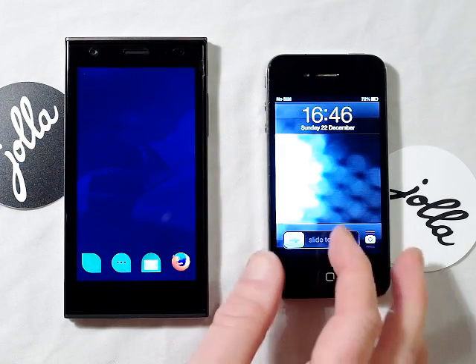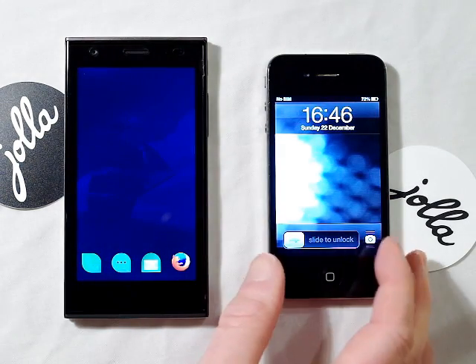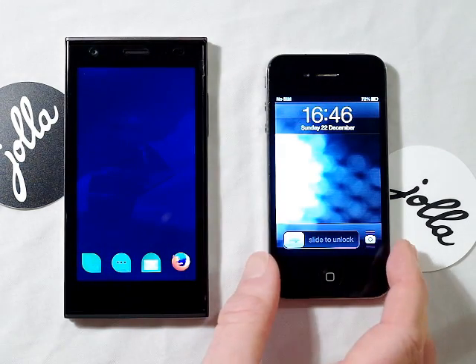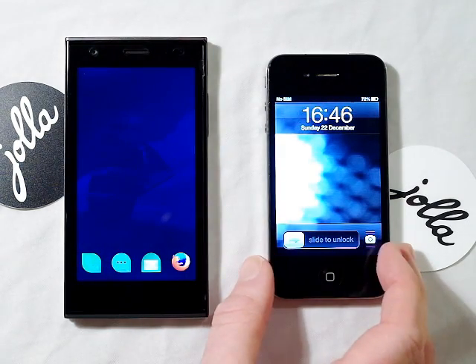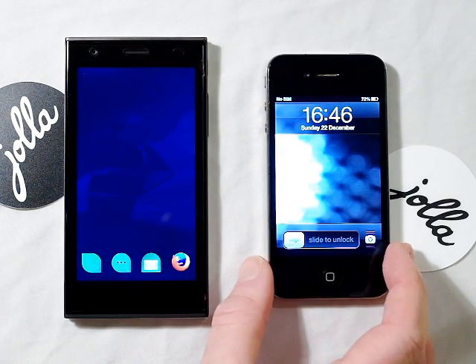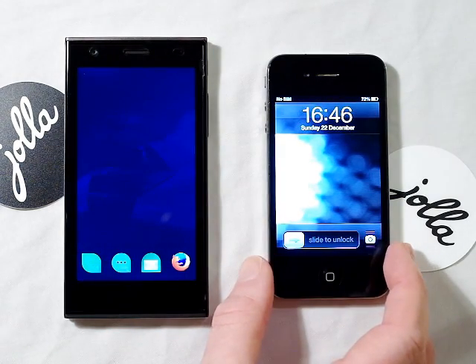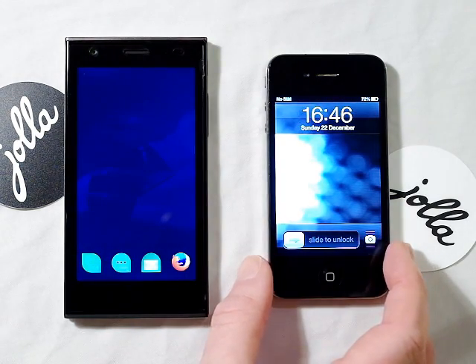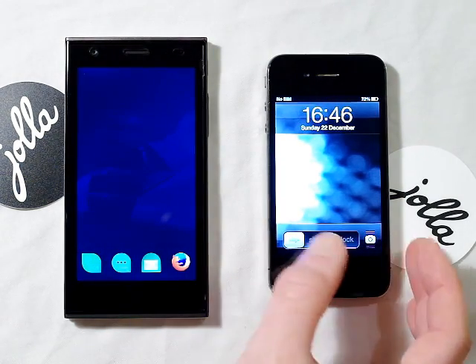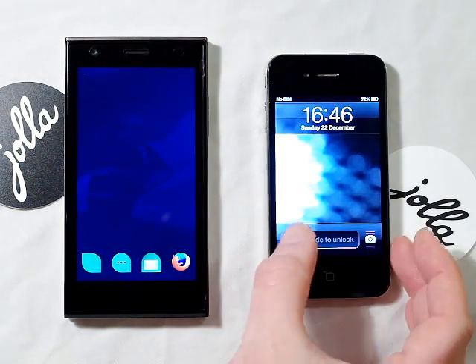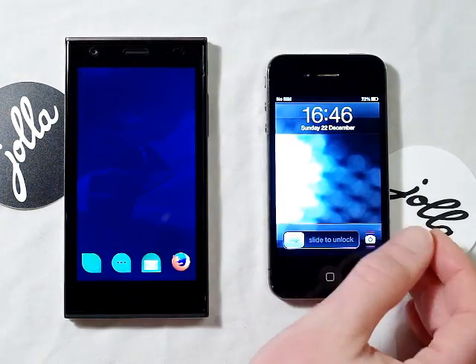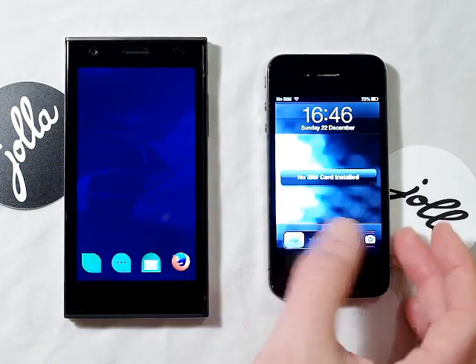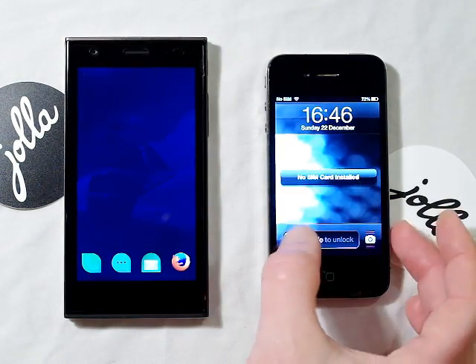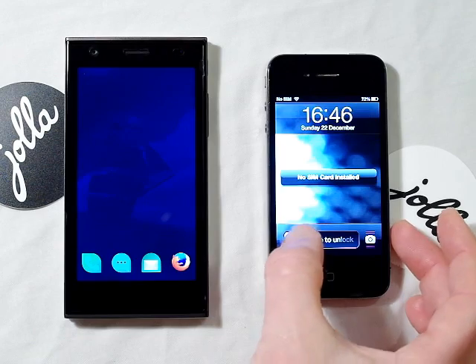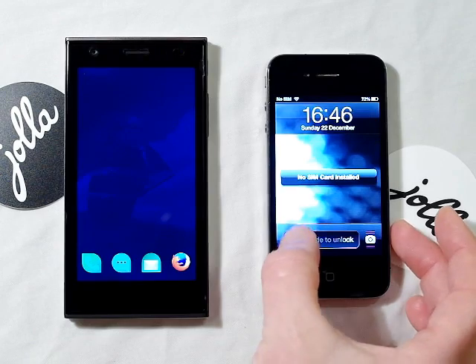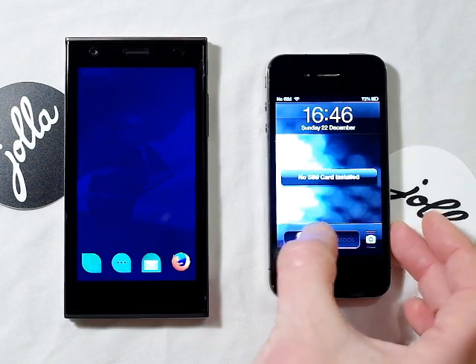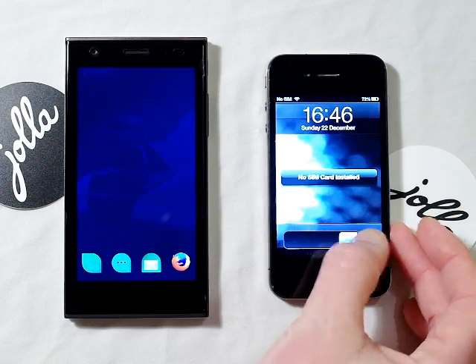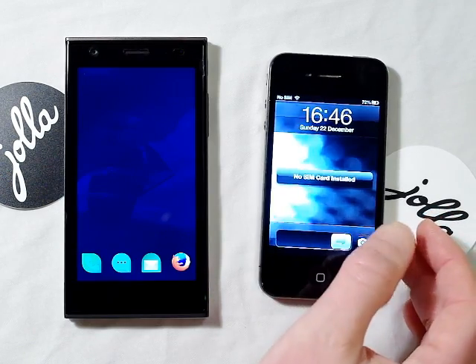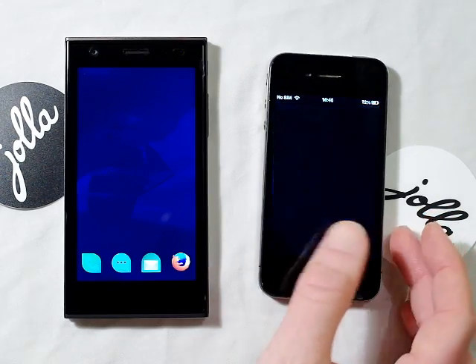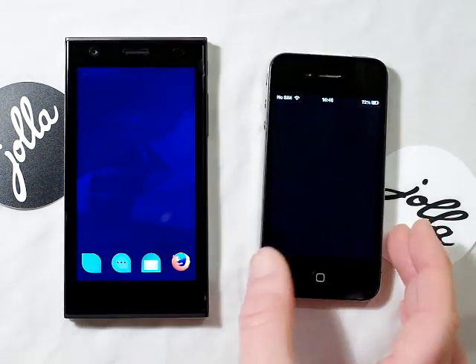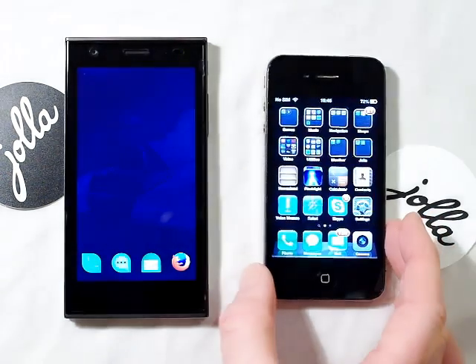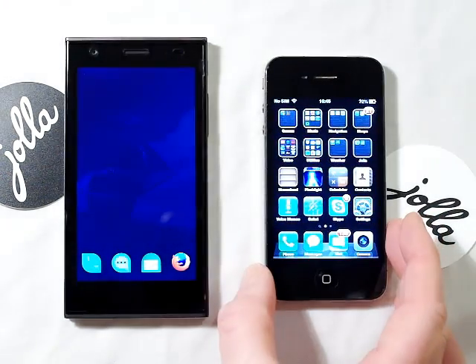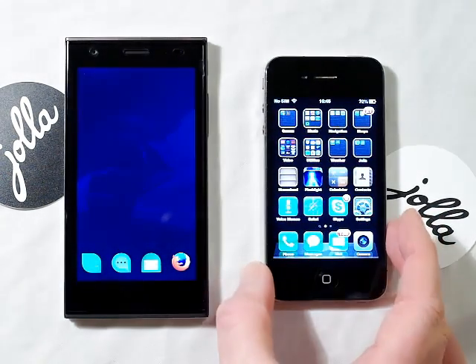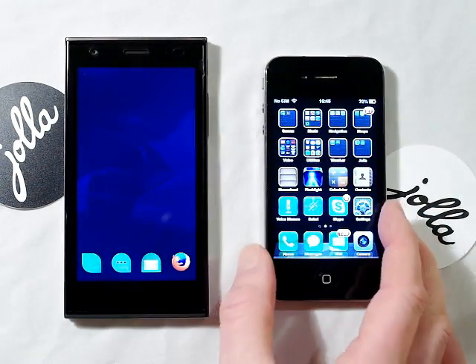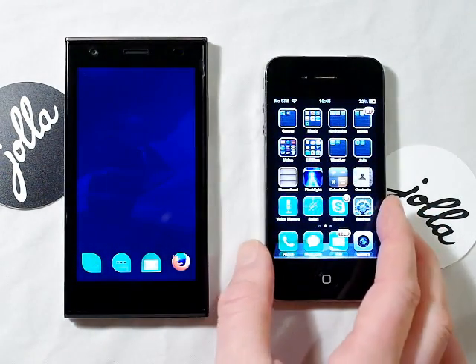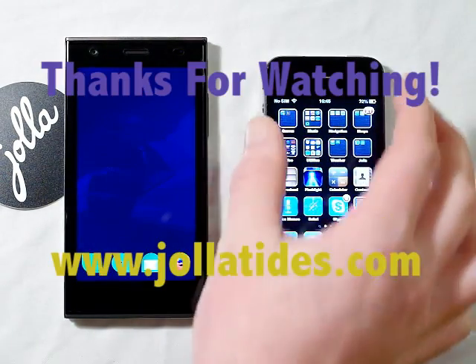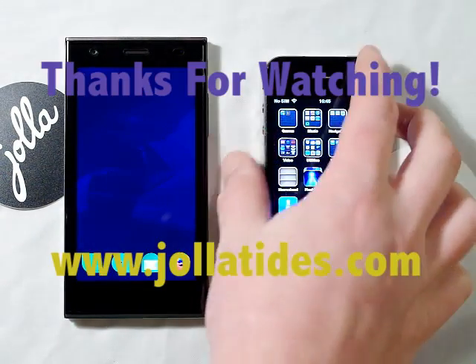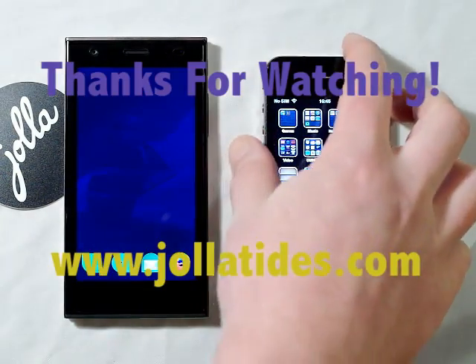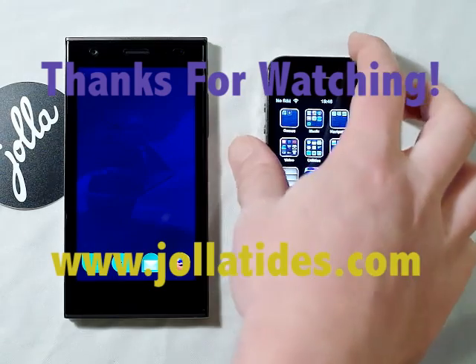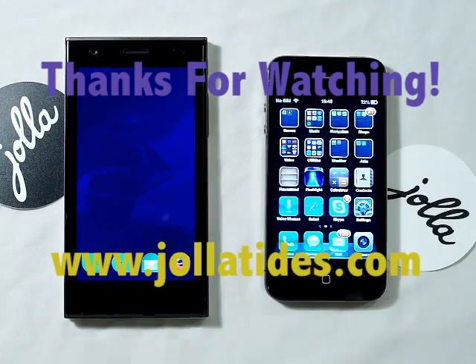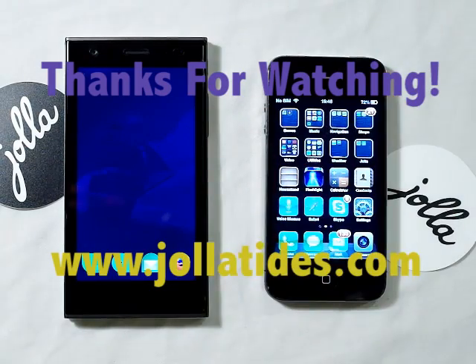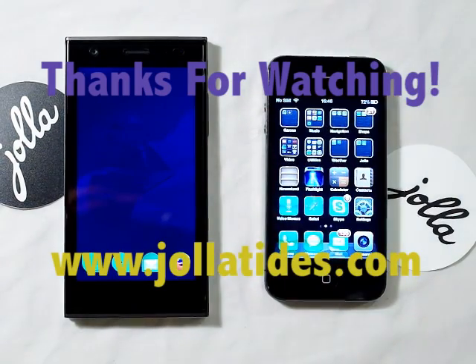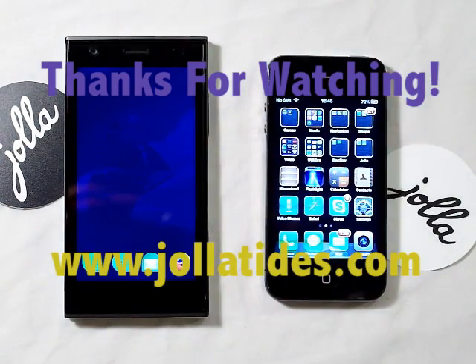Apple's in. There we go — hope you've enjoyed watching.